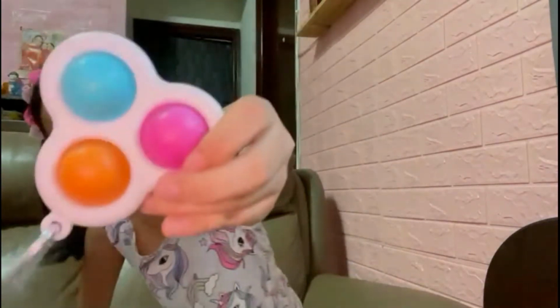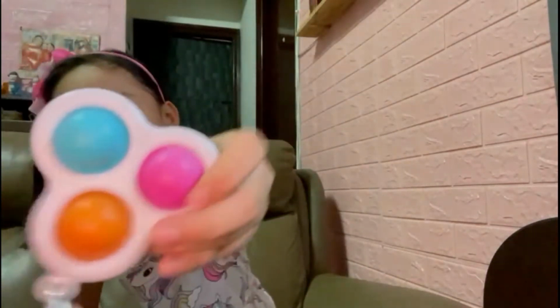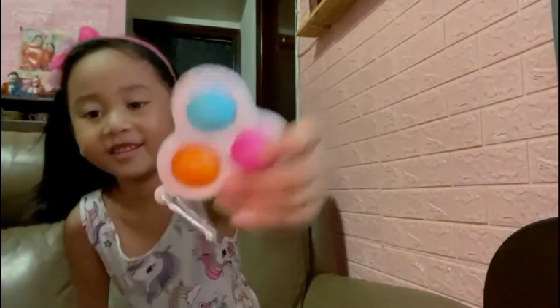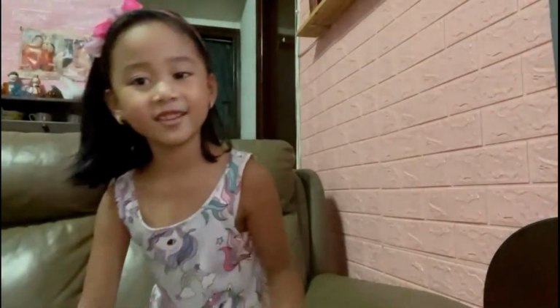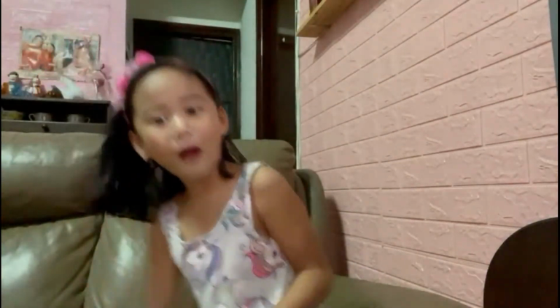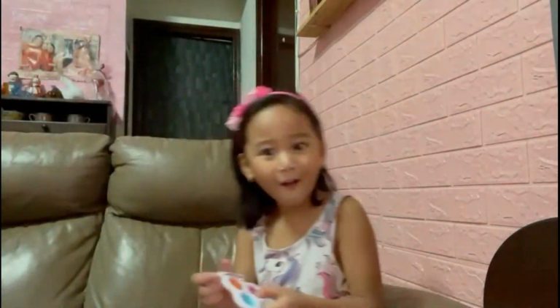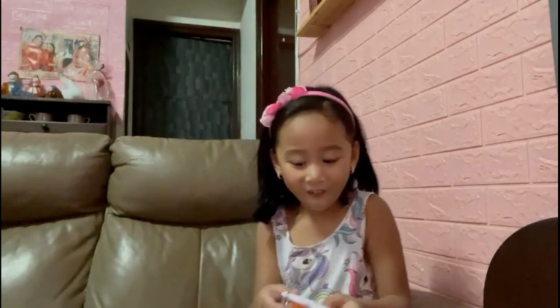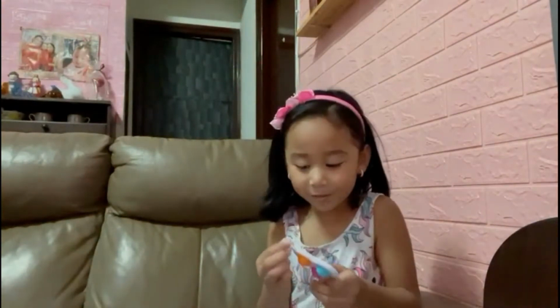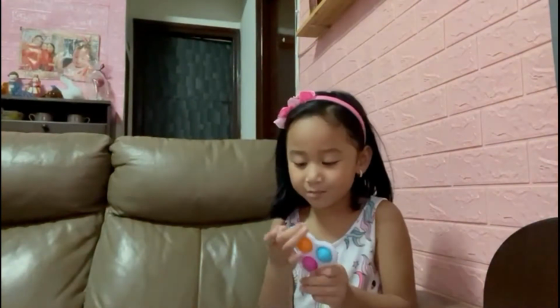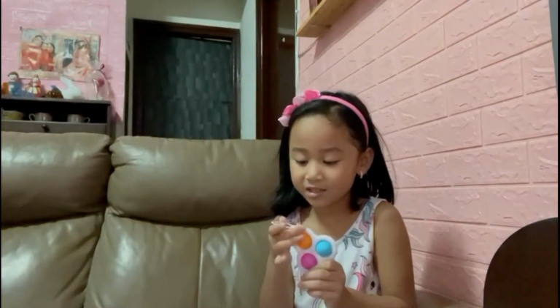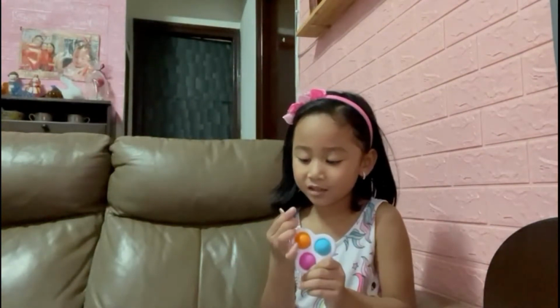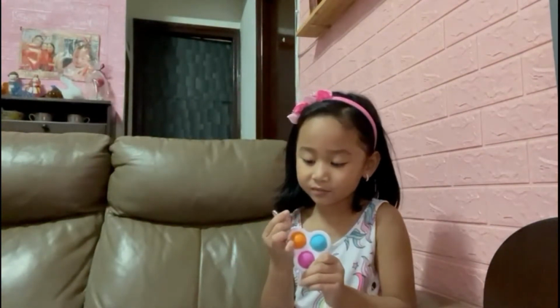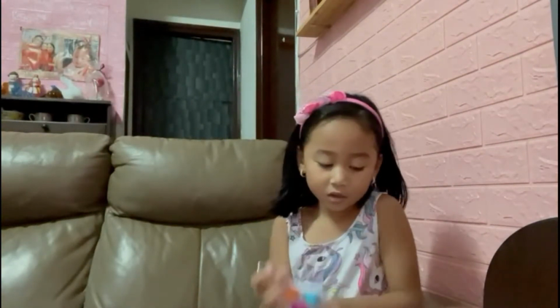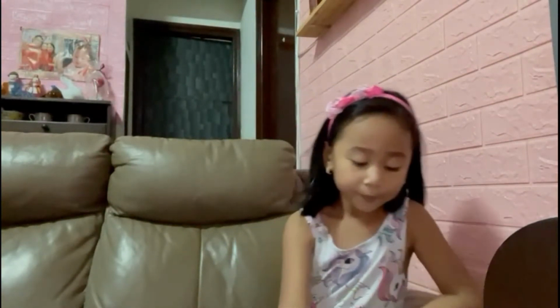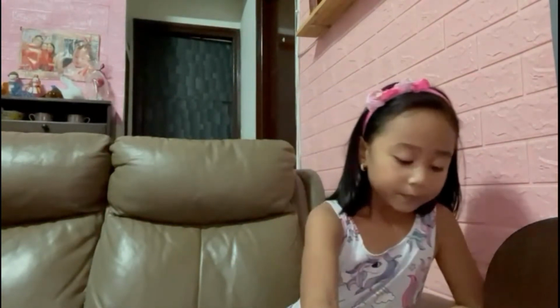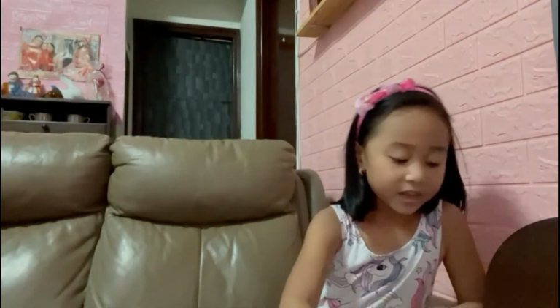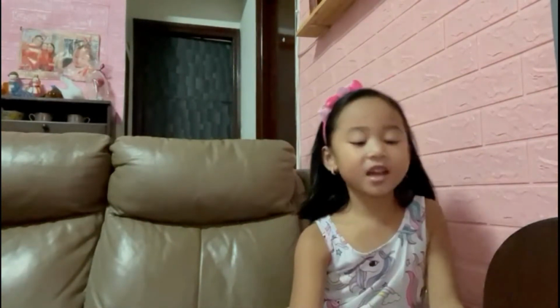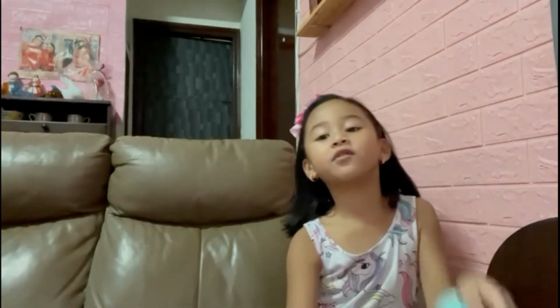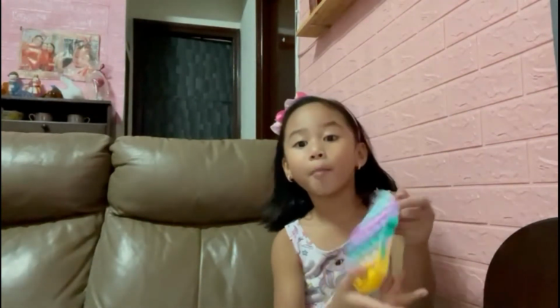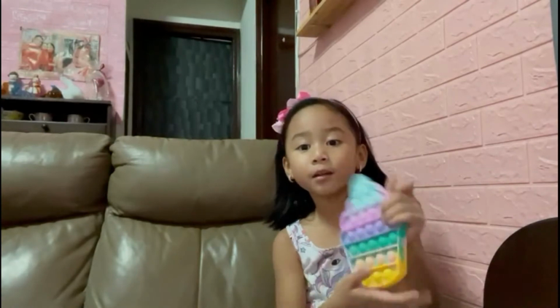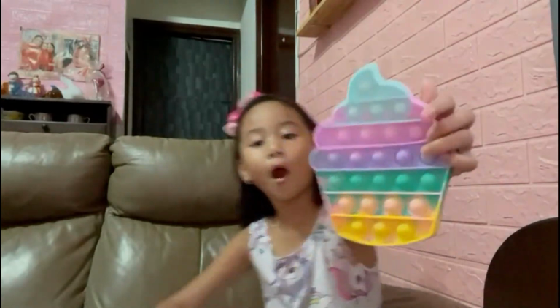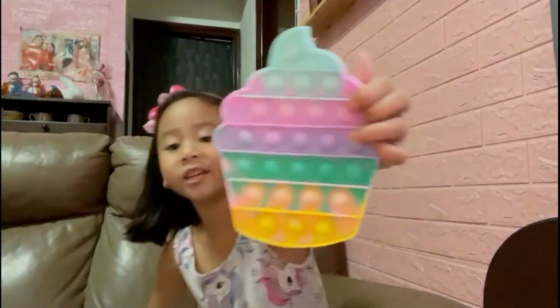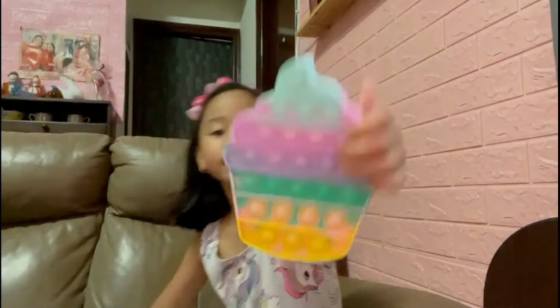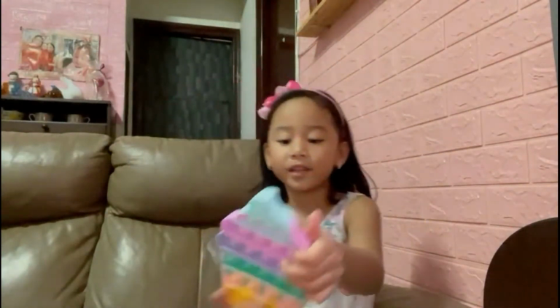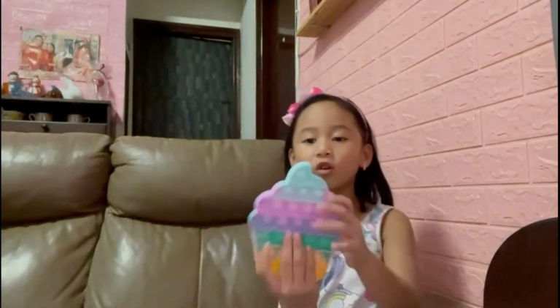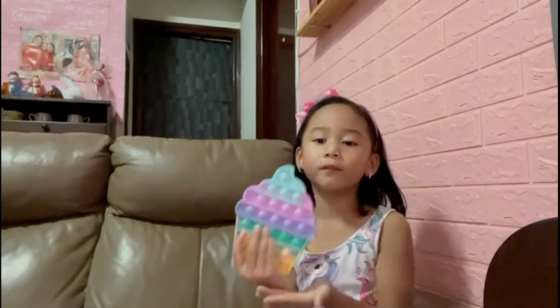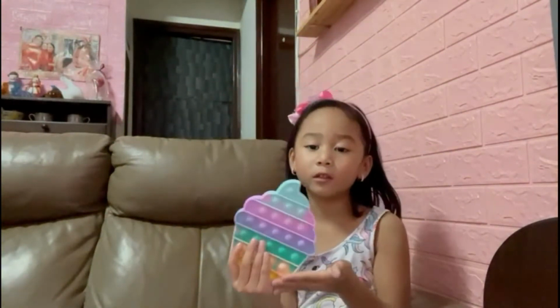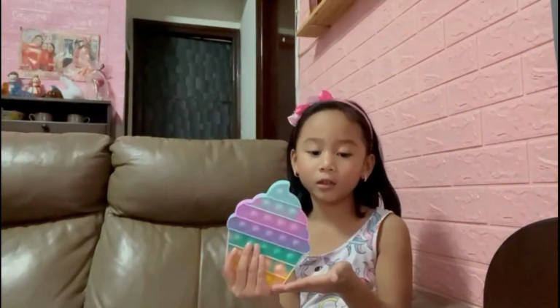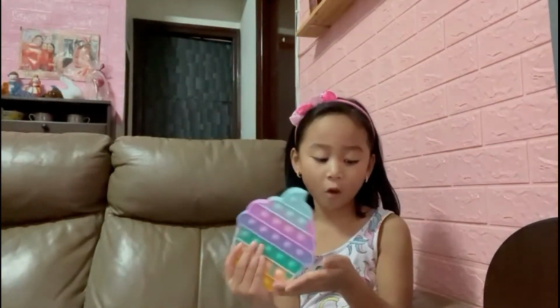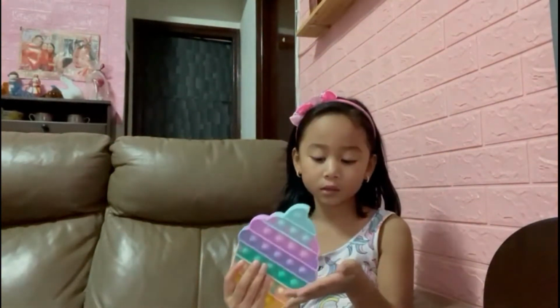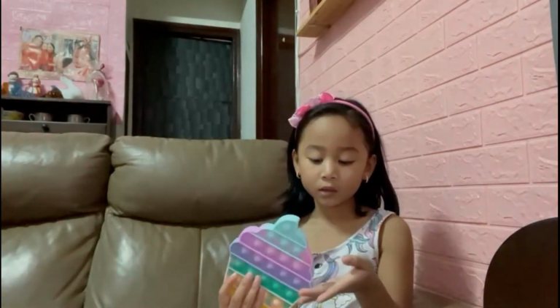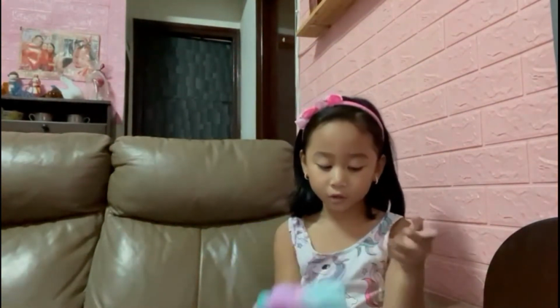Look guys. Wow. I'm being amazed at this. Next, I have this pop-it. It's so beautiful. All the colors.